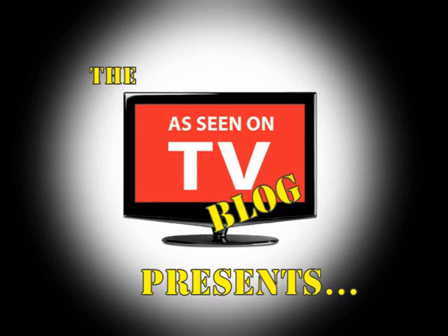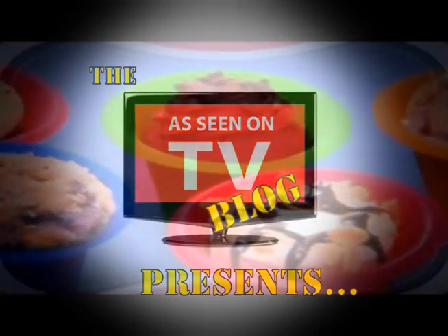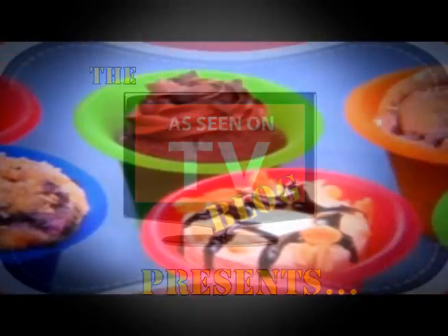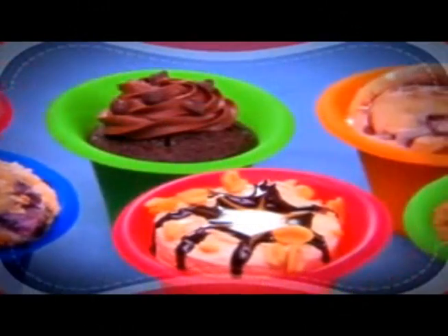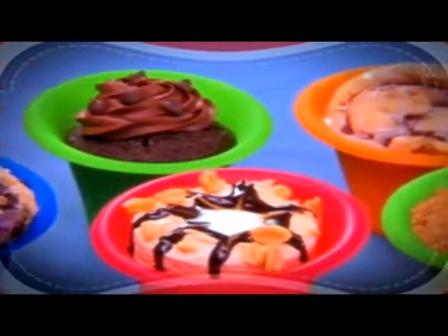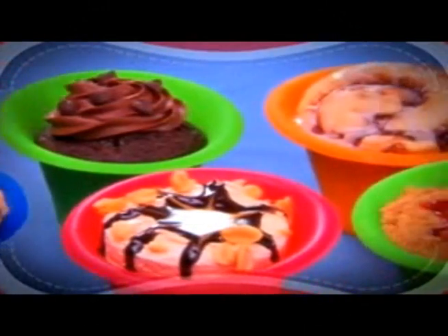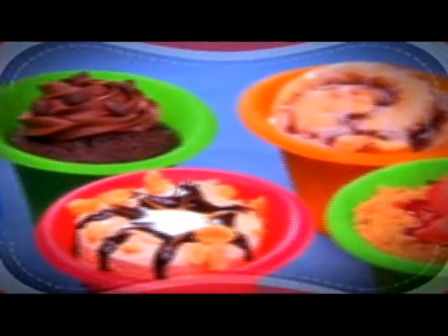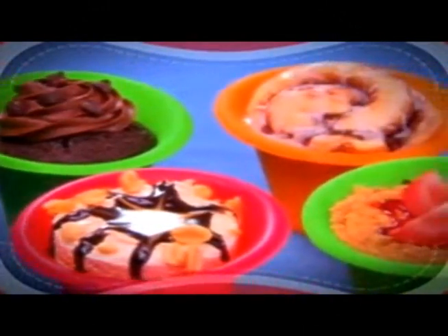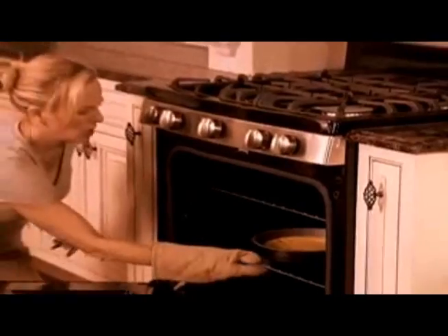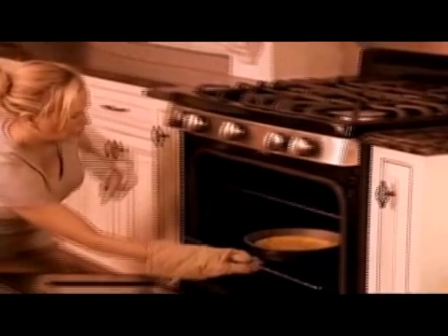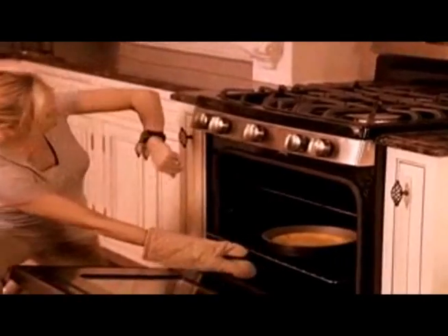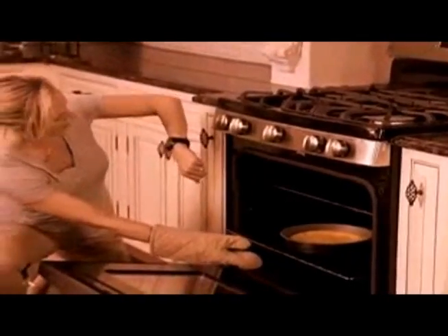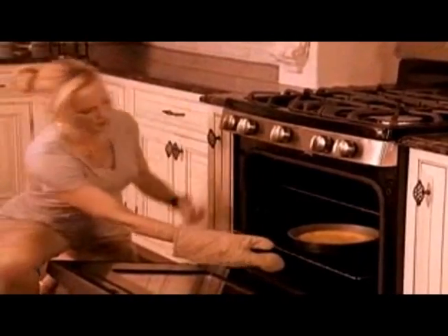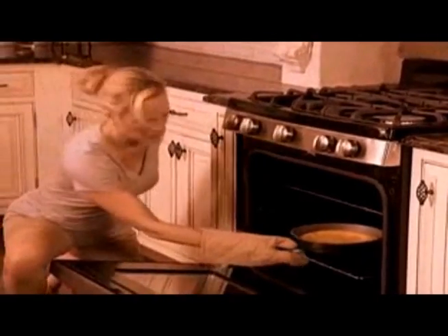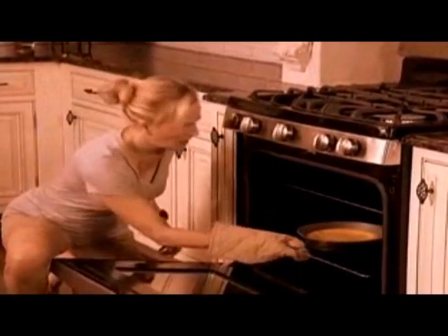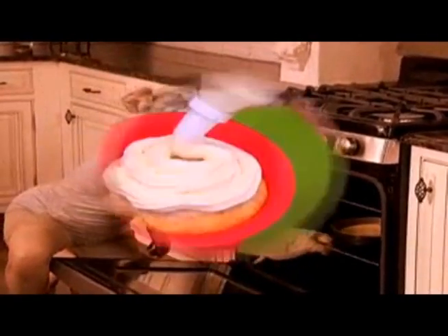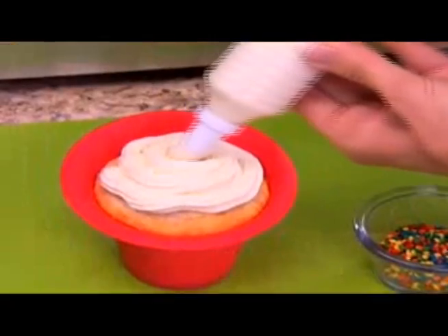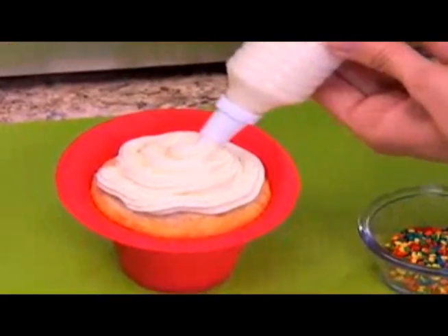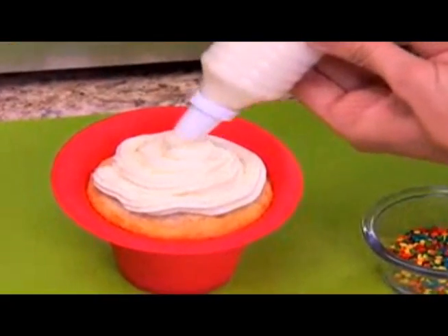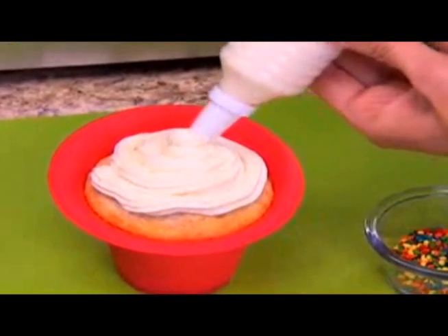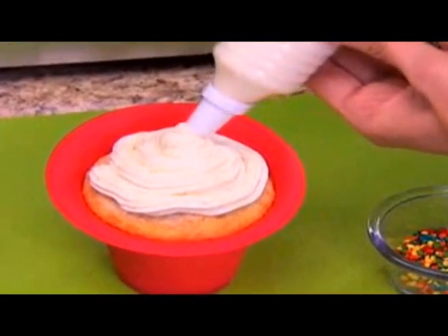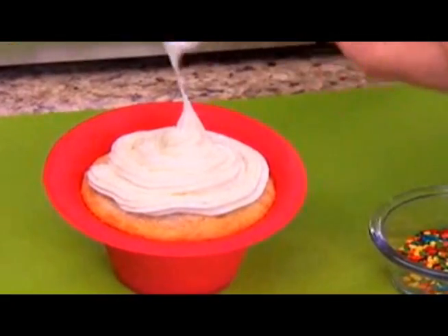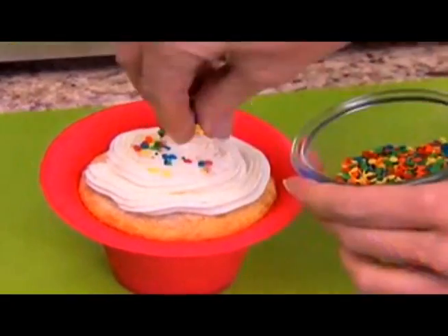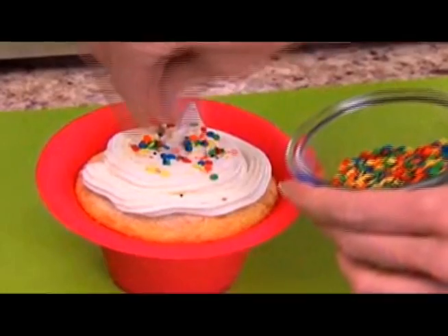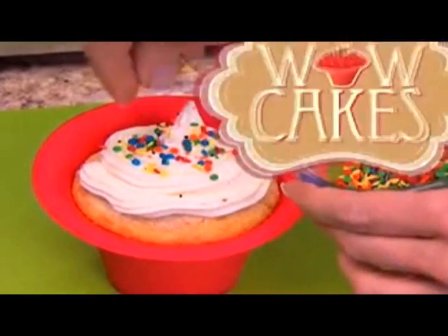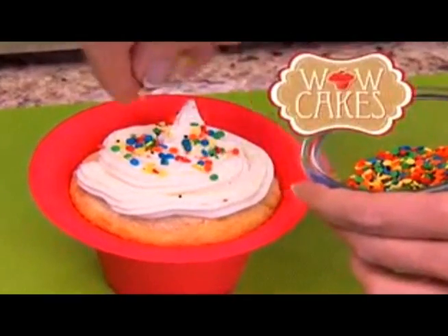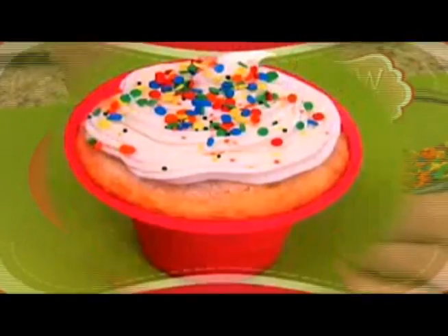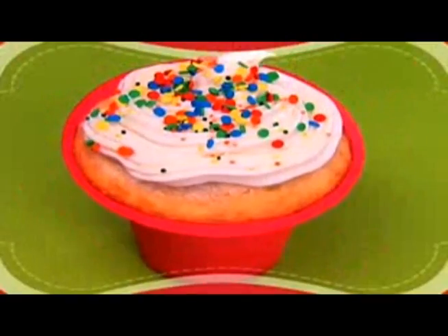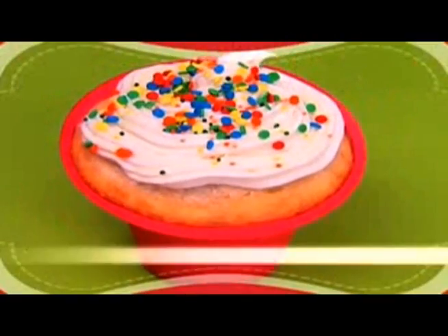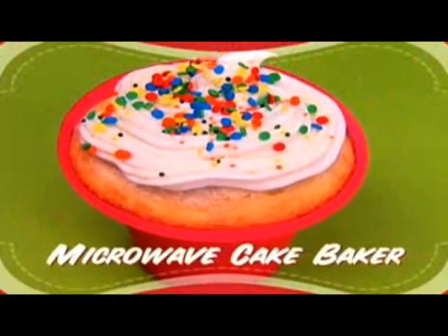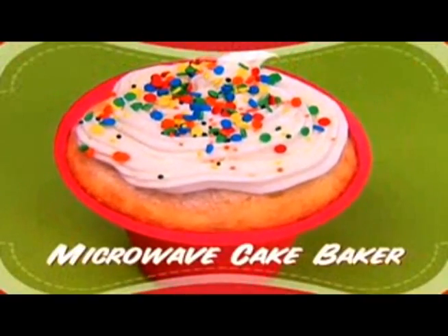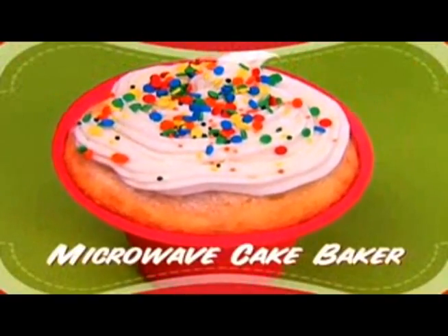Do you crave delicious, decadent desserts, but baking a cake the ordinary way takes forever? Now make delicious single-serve cakes in seconds with Wow Cakes, the amazing new microwave cake baker.